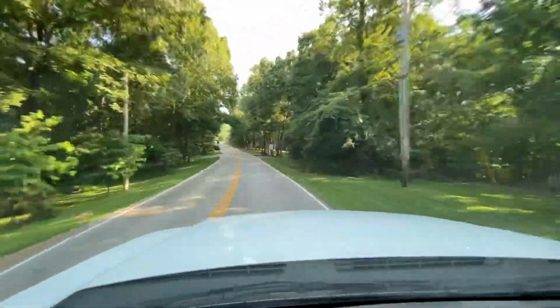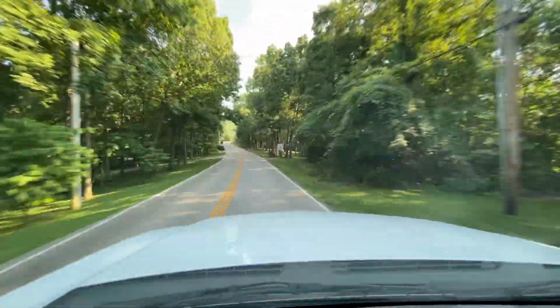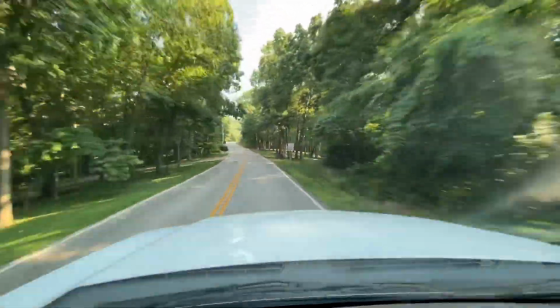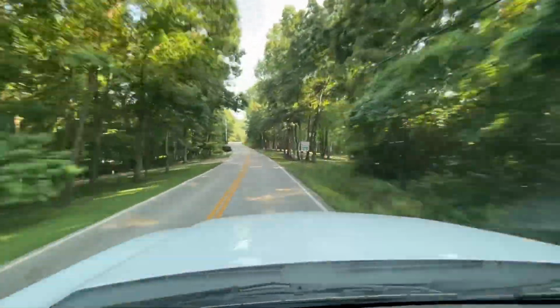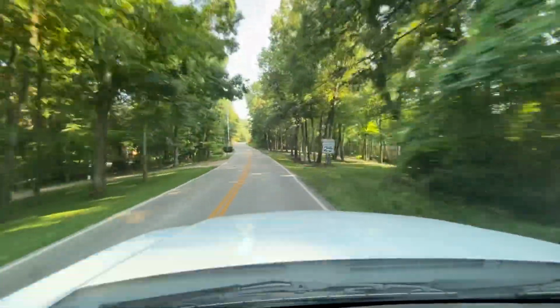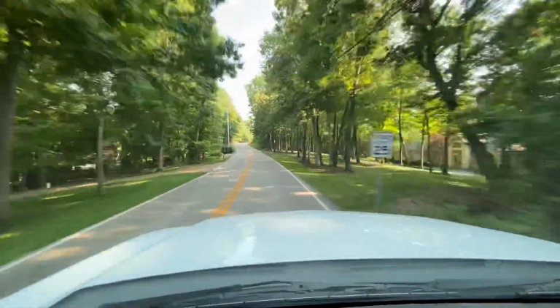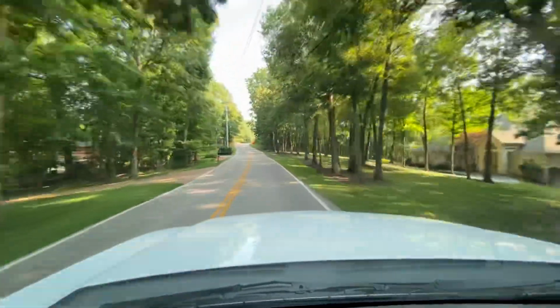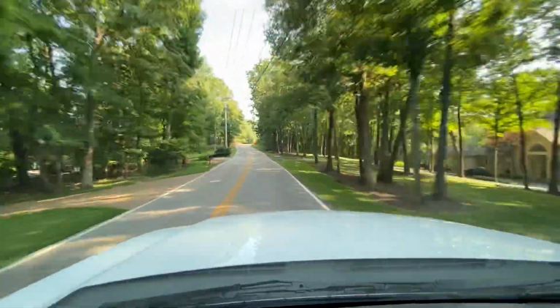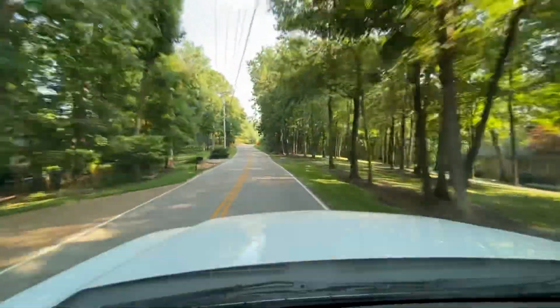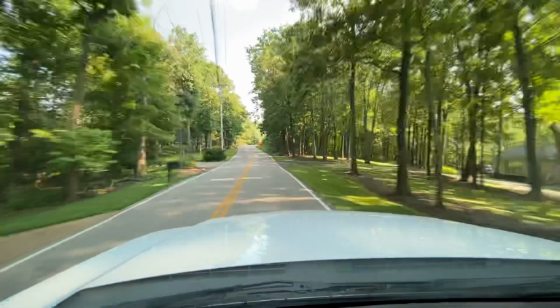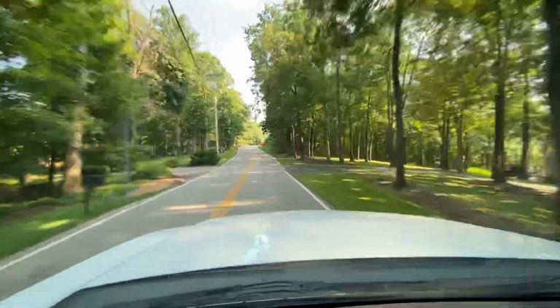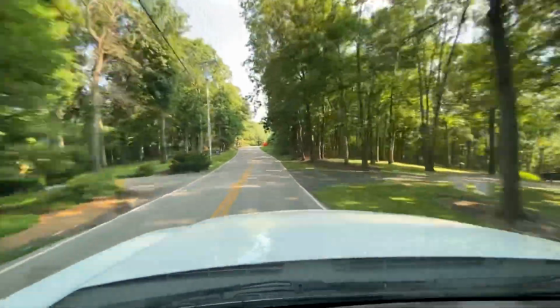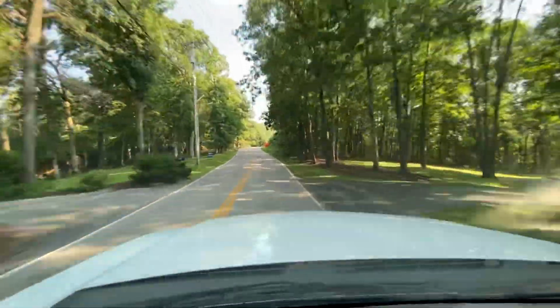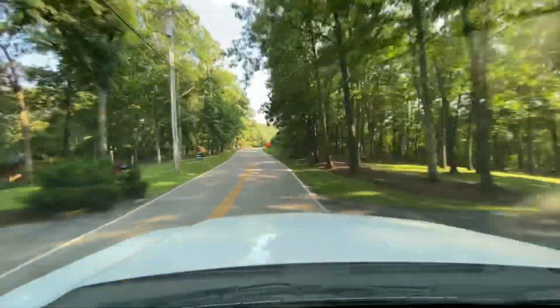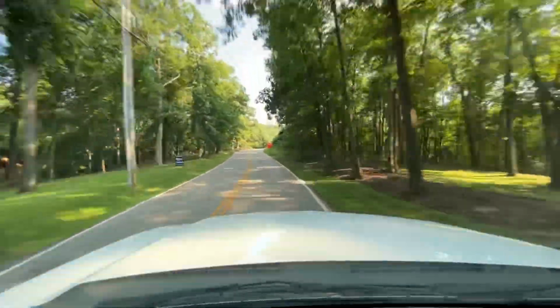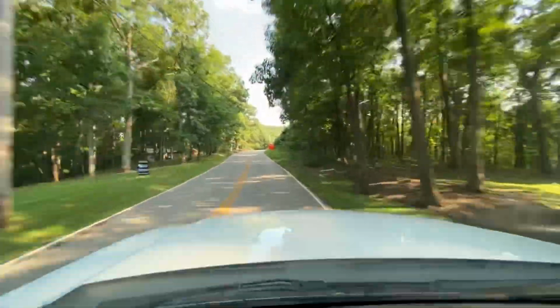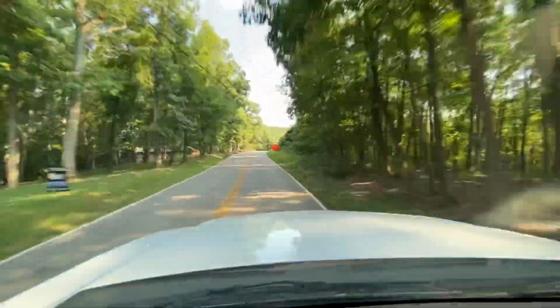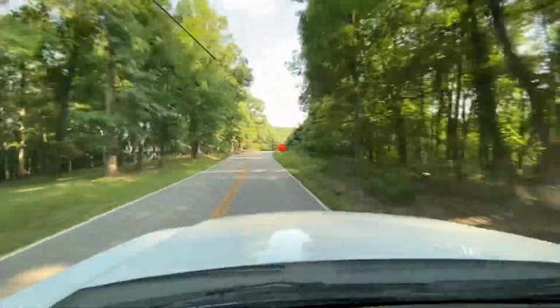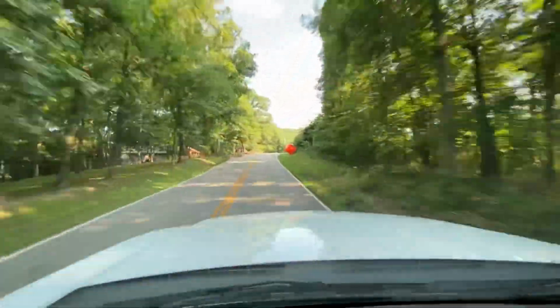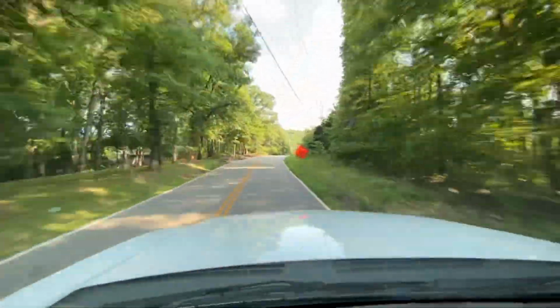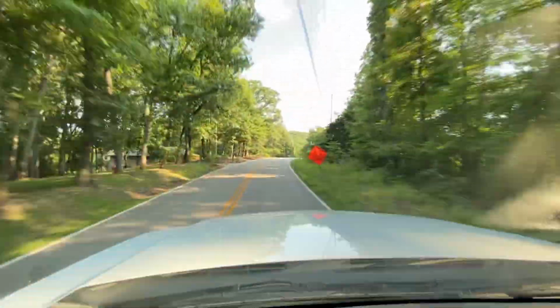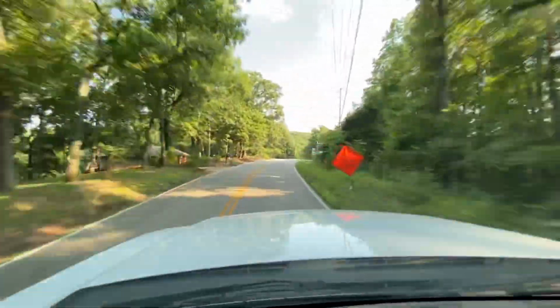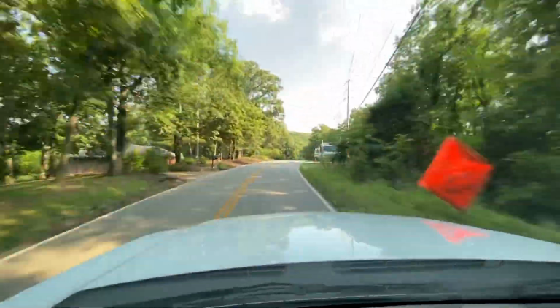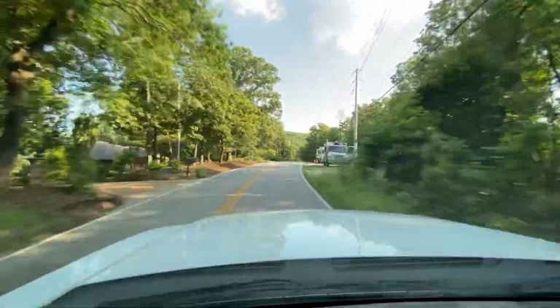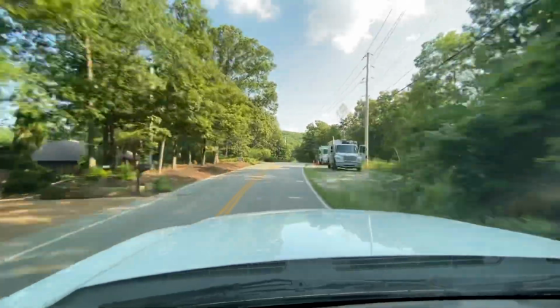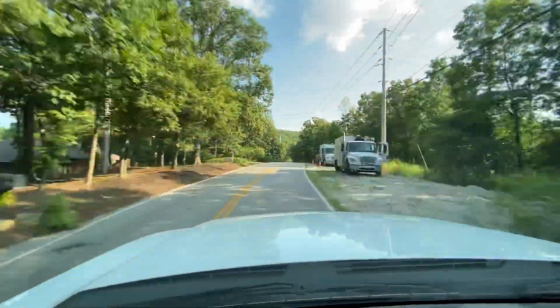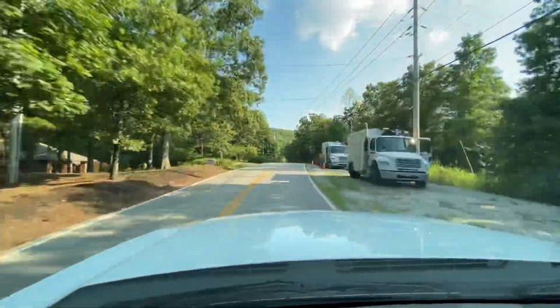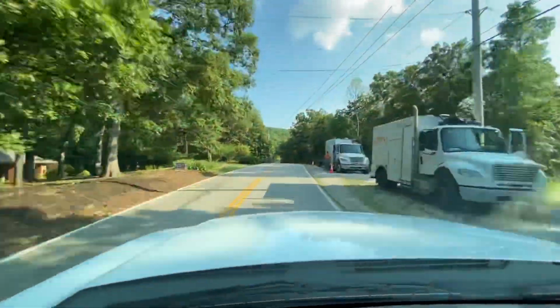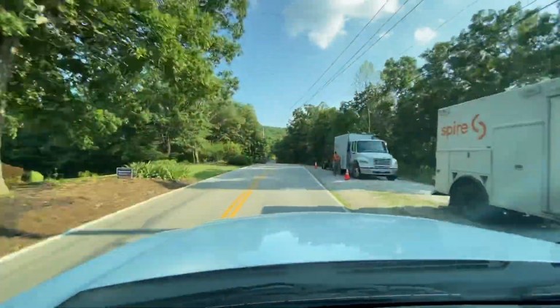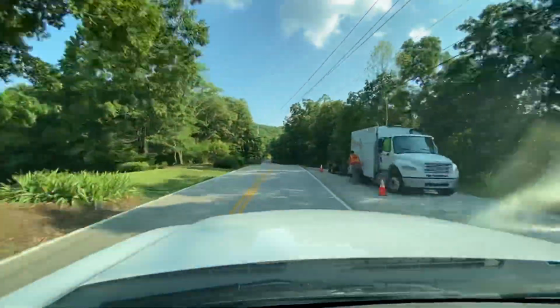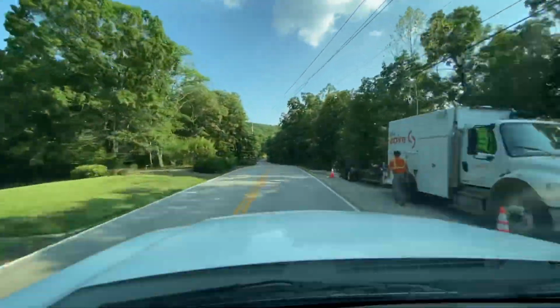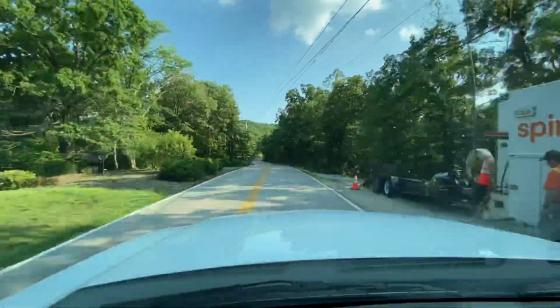Duramax diesel, very smooth operating, smooth driving. The truck only has 20,000 miles on it — it's got a lifetime ahead of it yet.